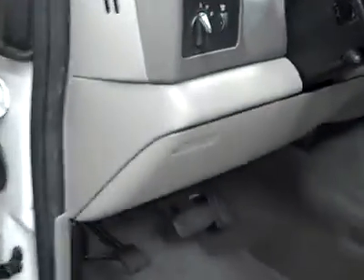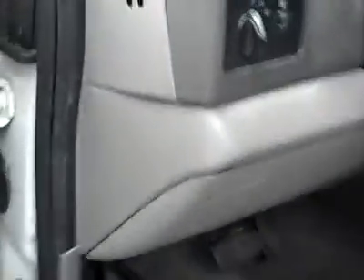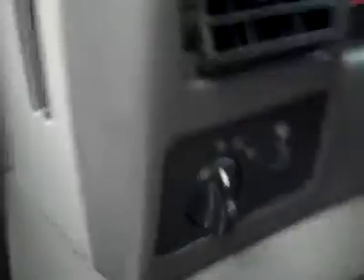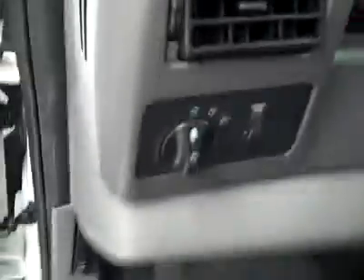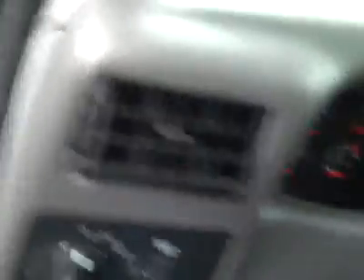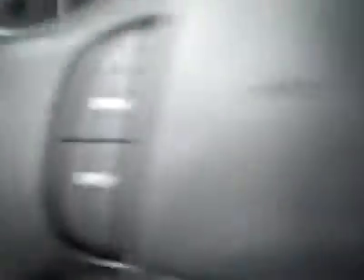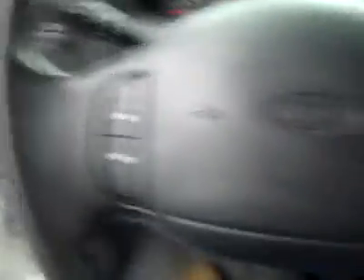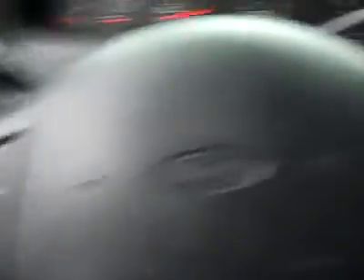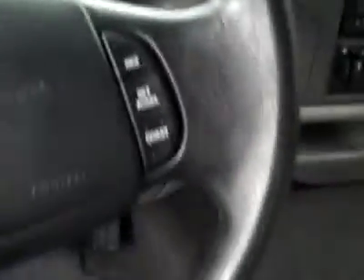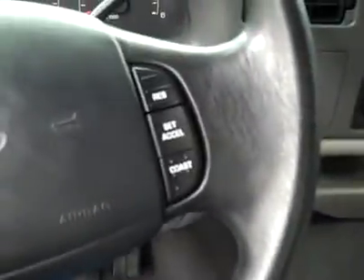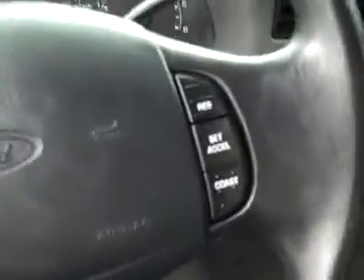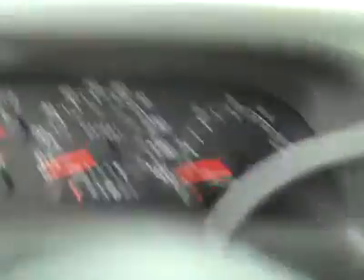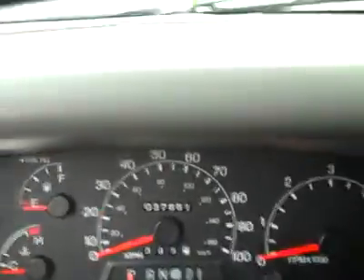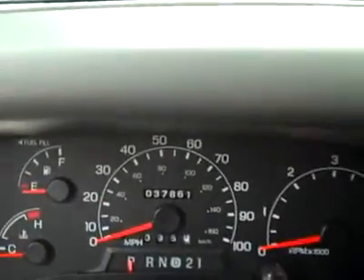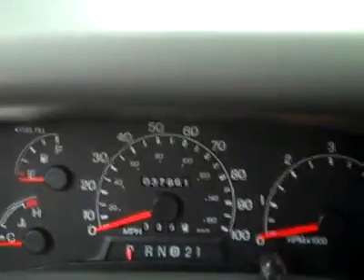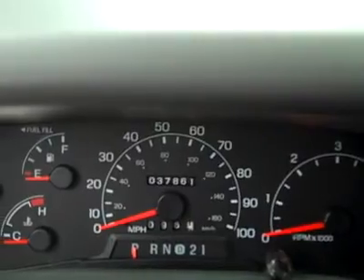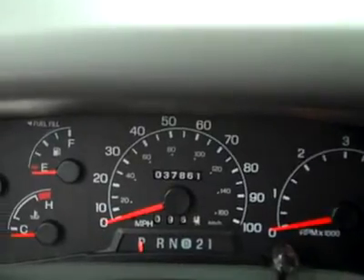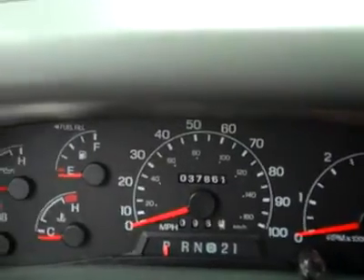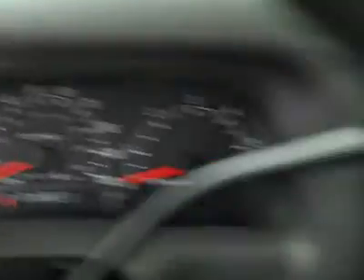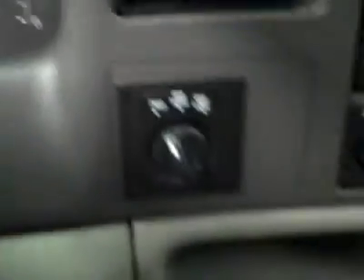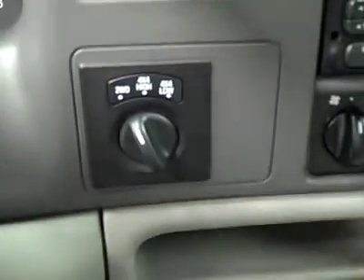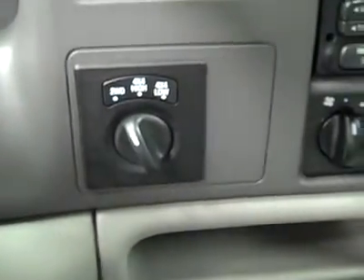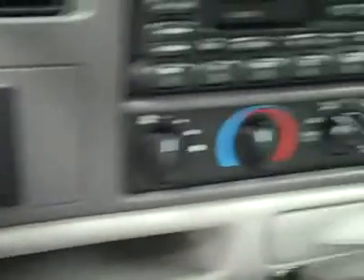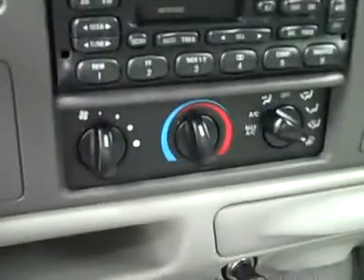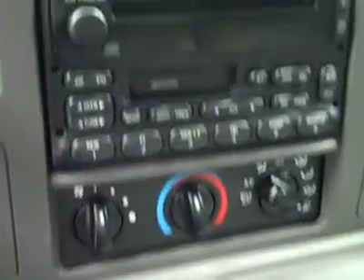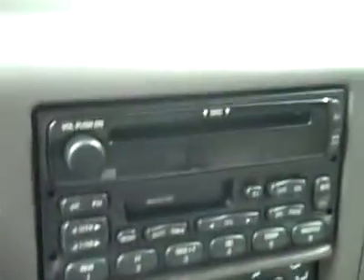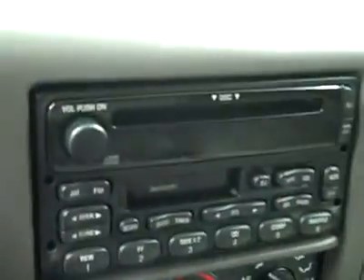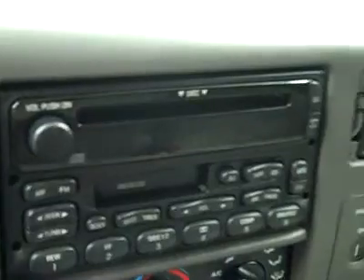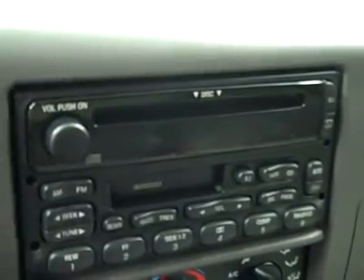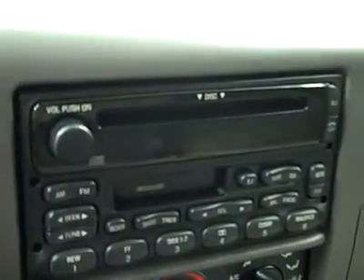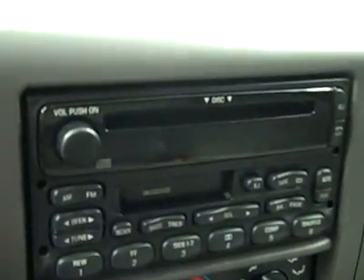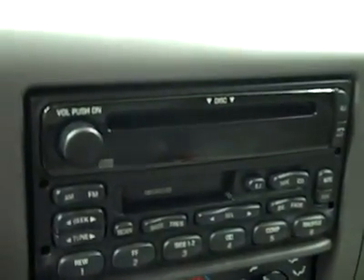Up front, cruise control on the wheel. You can see there are only 37,000 miles. Turn dial for four-wheel drive, climate controls, CD player, radio, and tape deck.